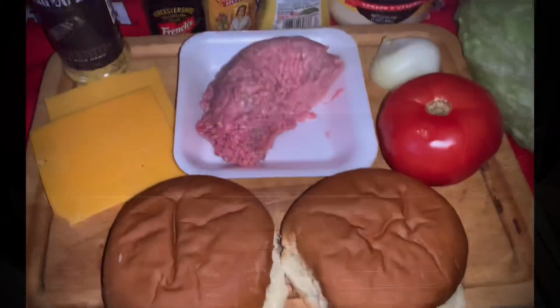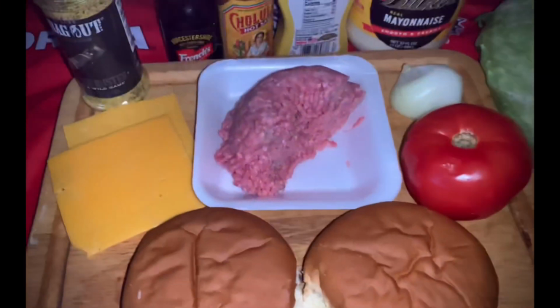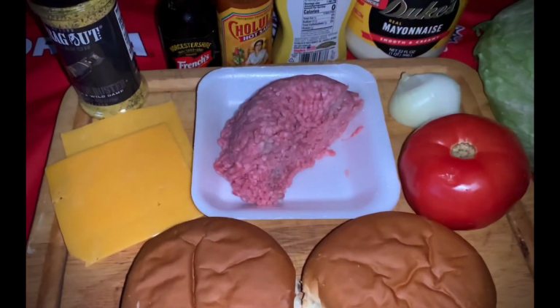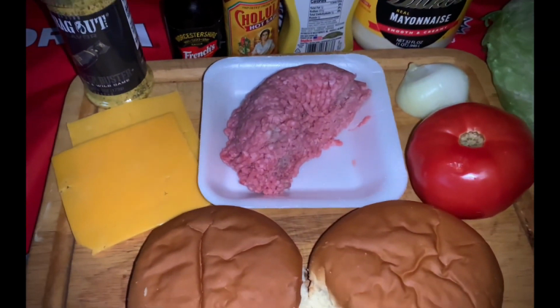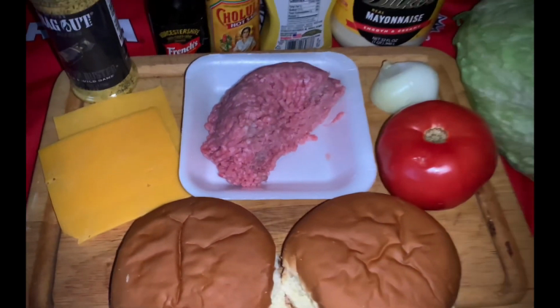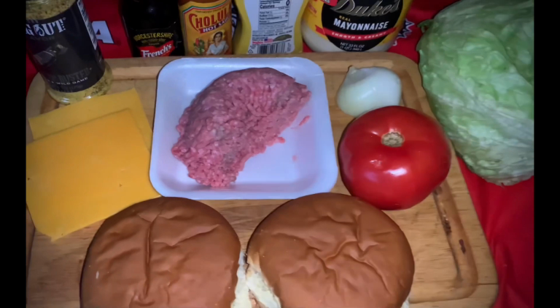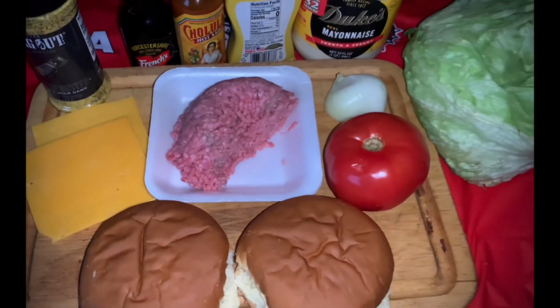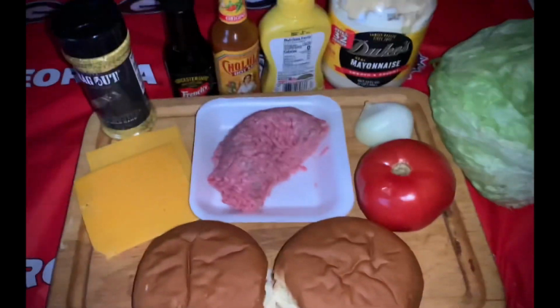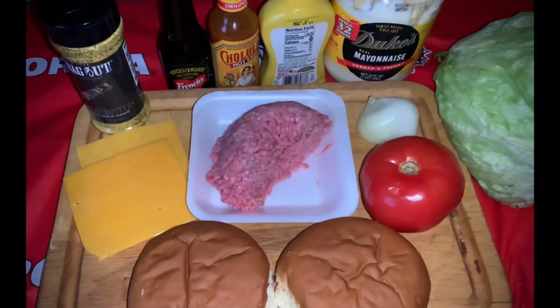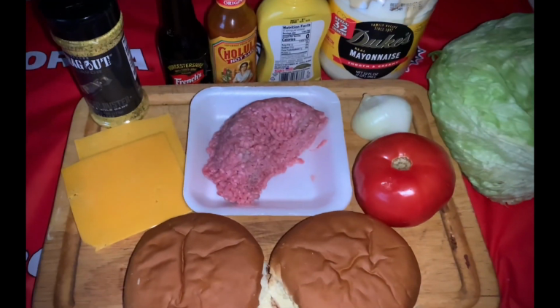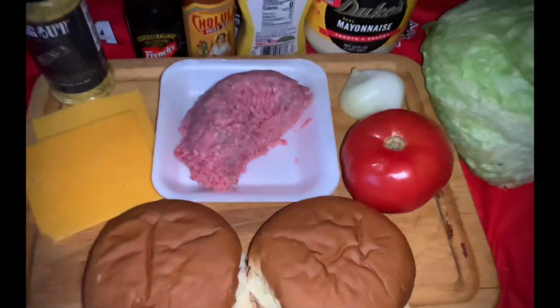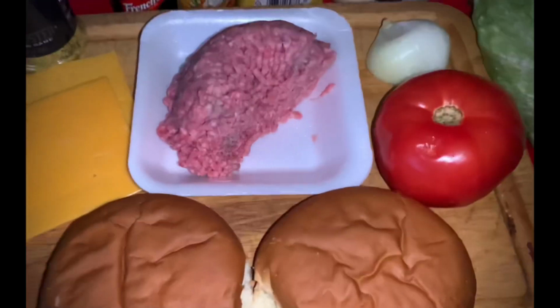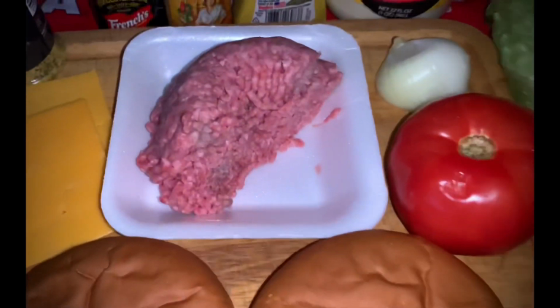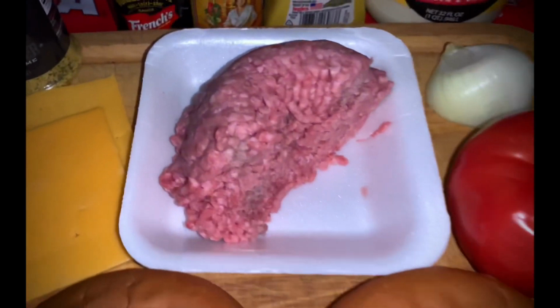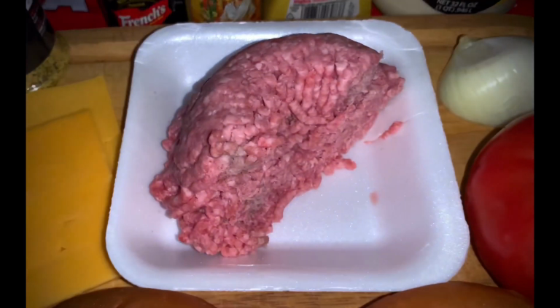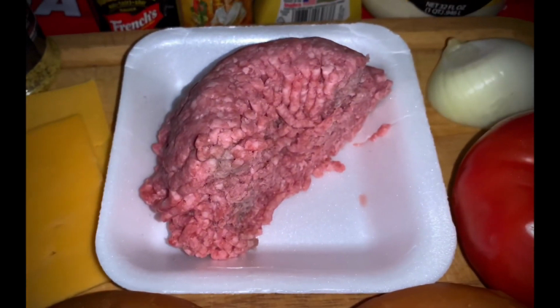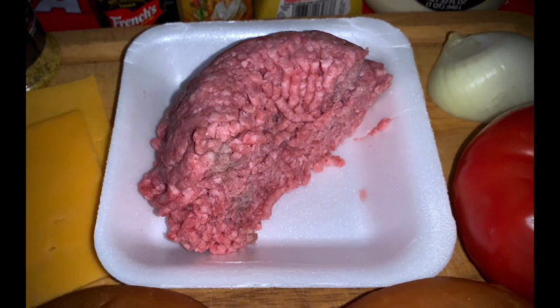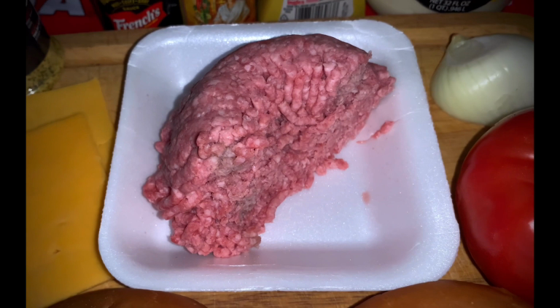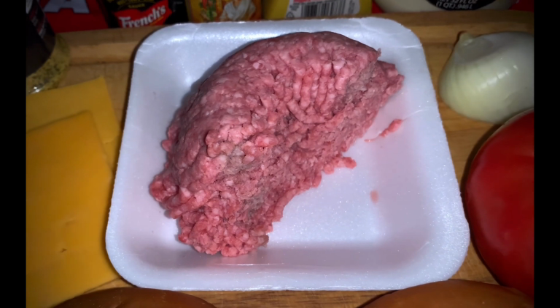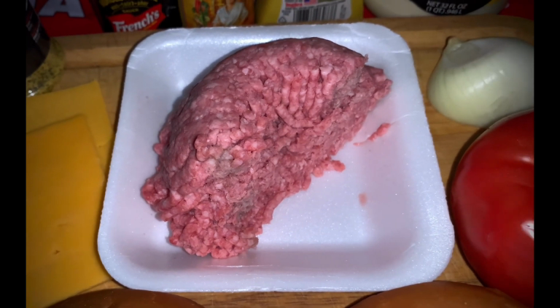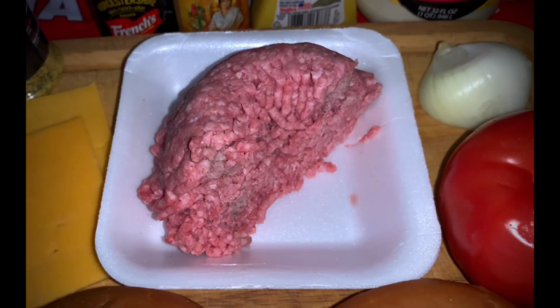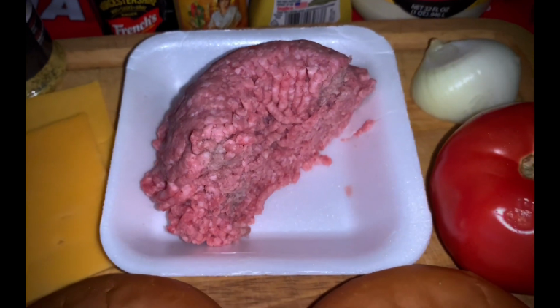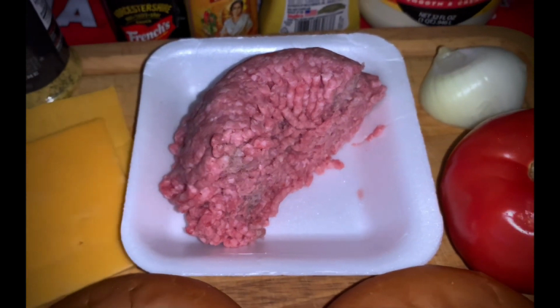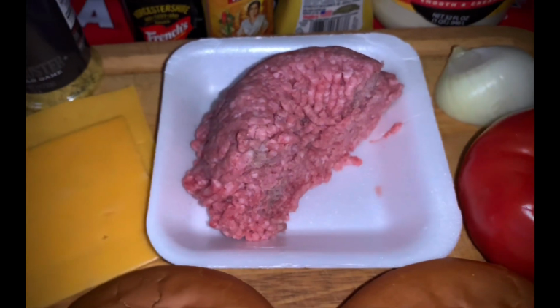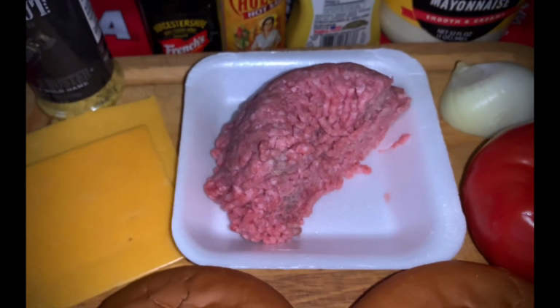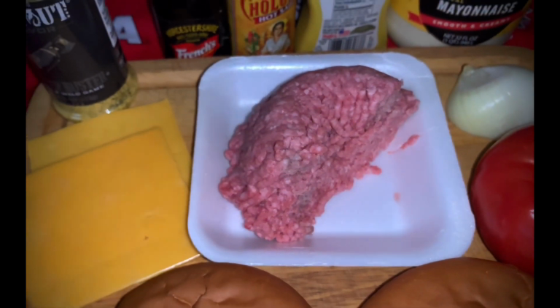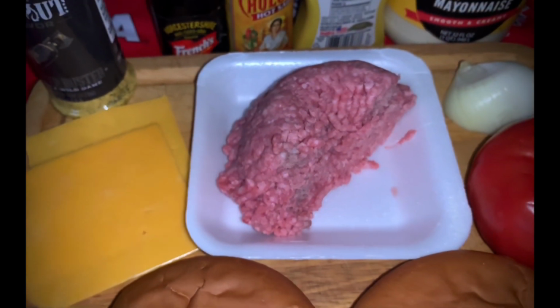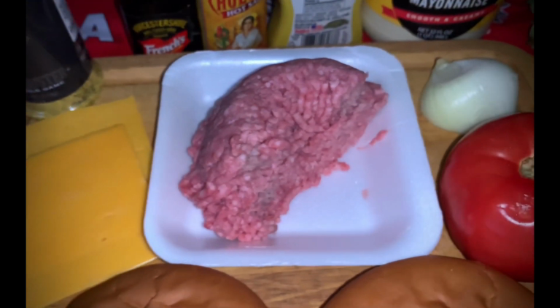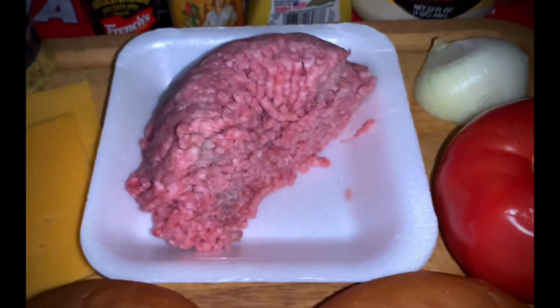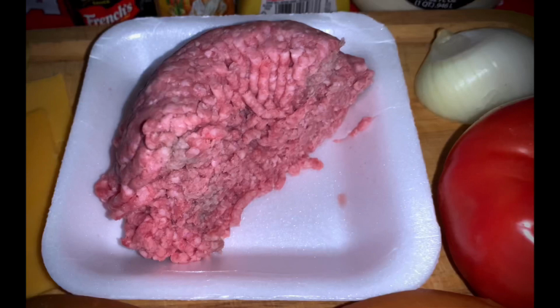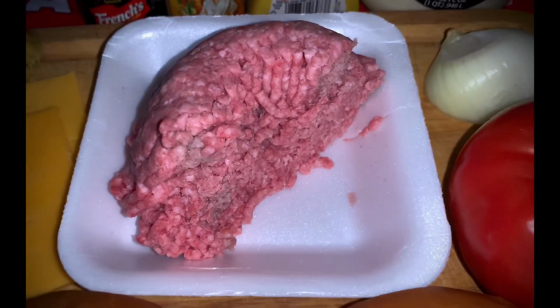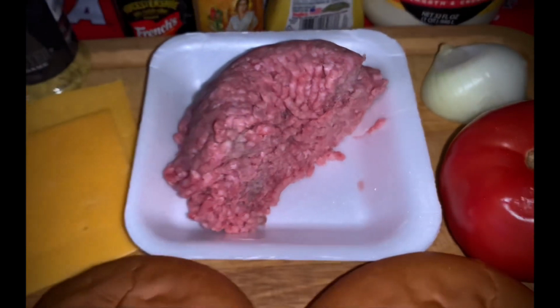I know you guys are familiar with fresh ingredients and I've got a bunch of them right there. How about the star of the show? That's 80-20 certified Angus. Beautiful for a burger. That's how you do a burger, folks. Try to do 80-20 if you can.